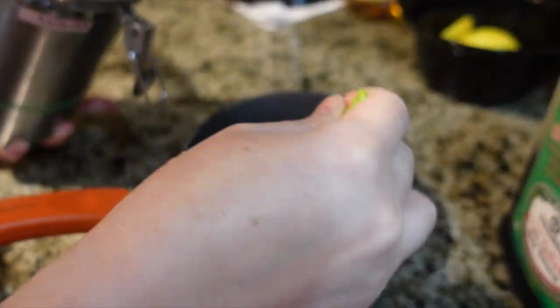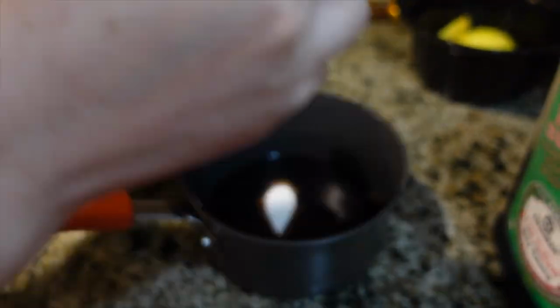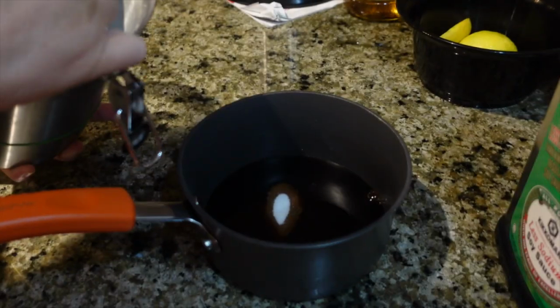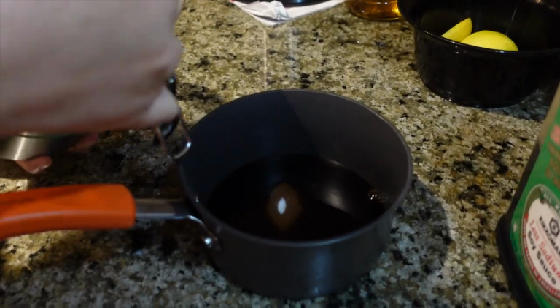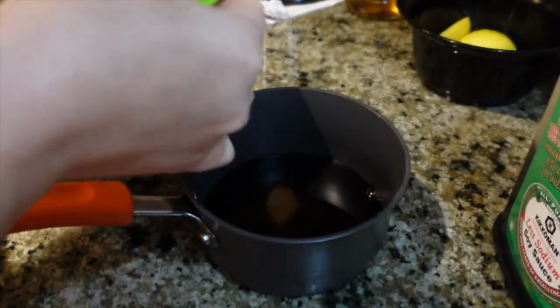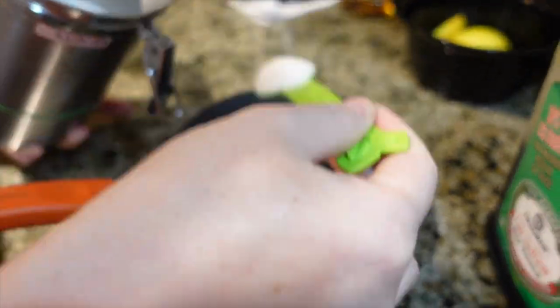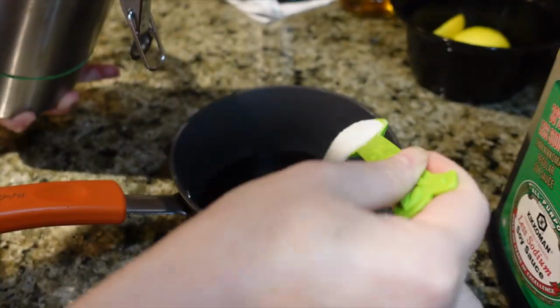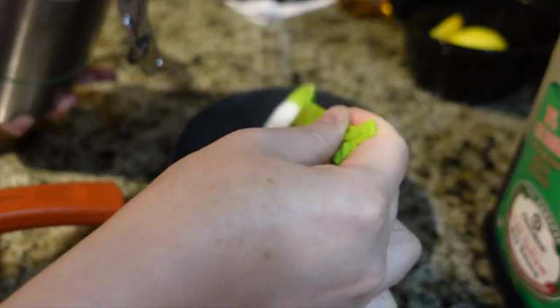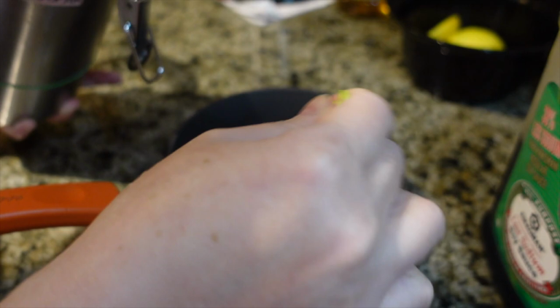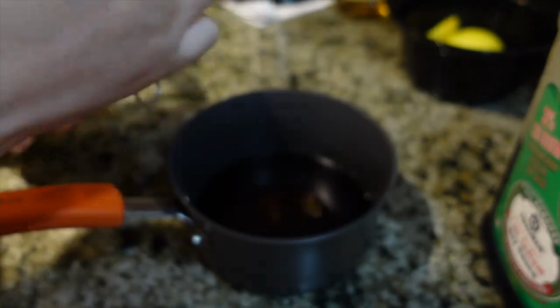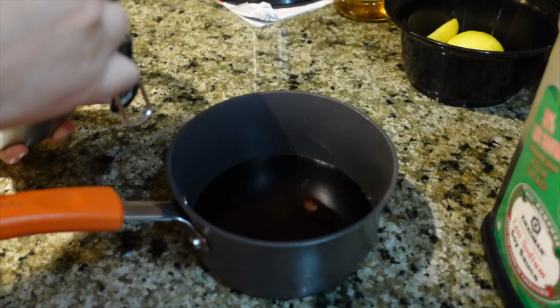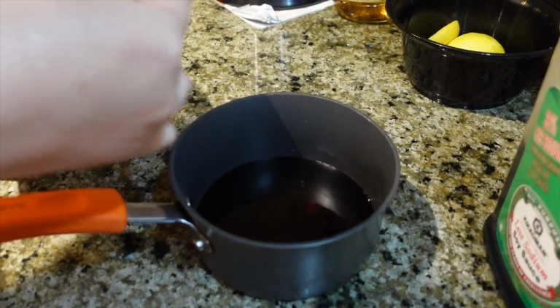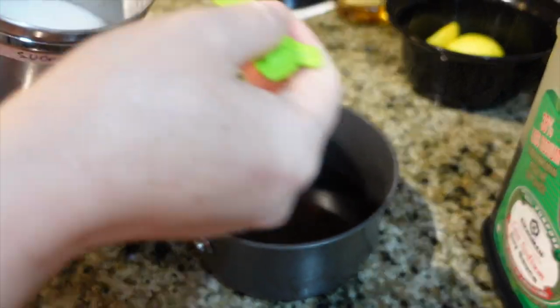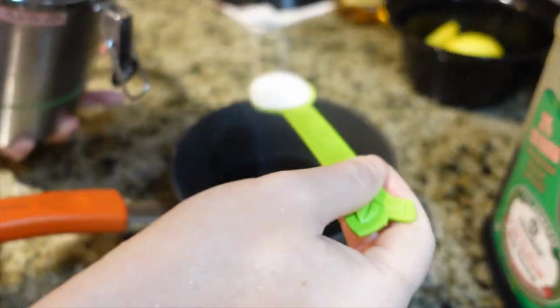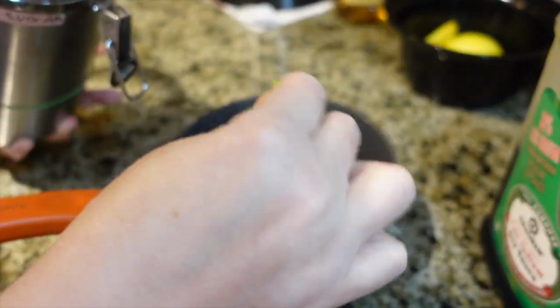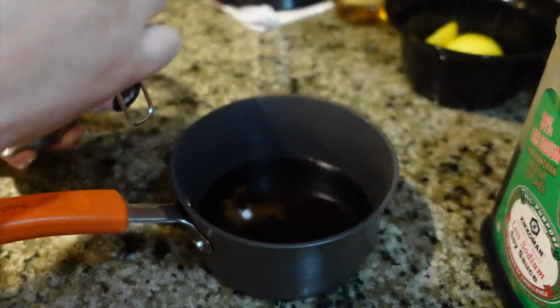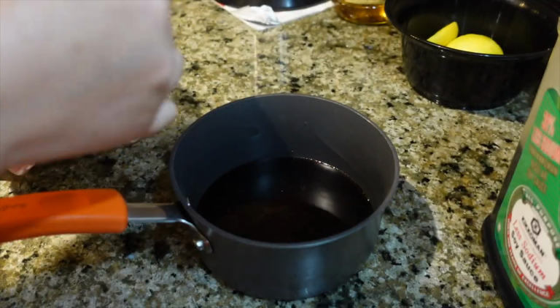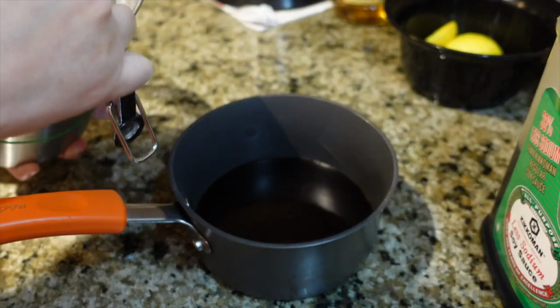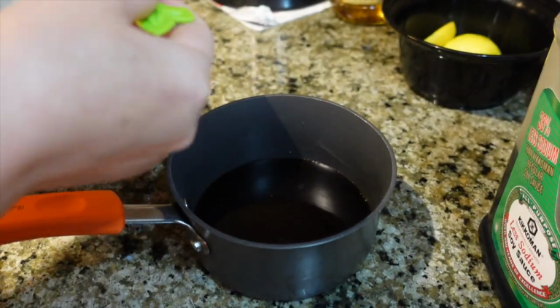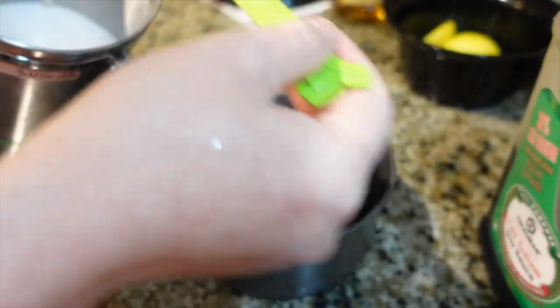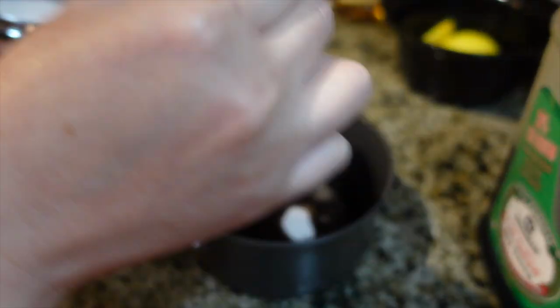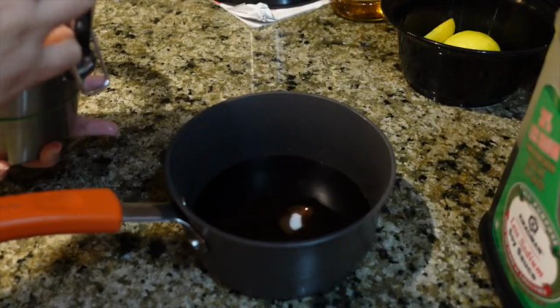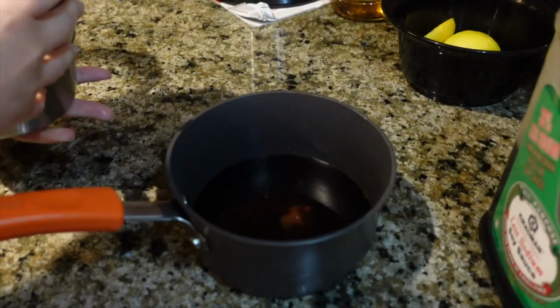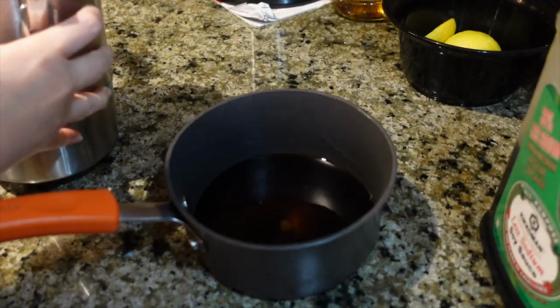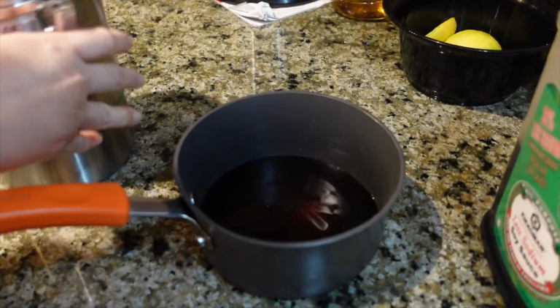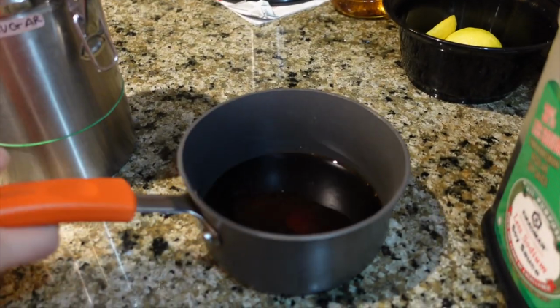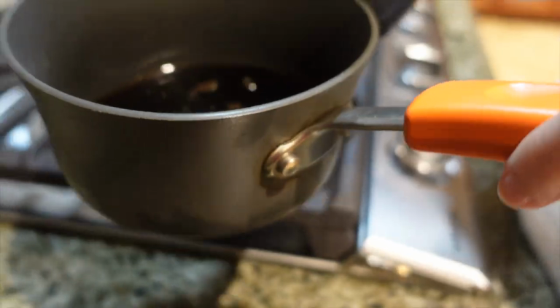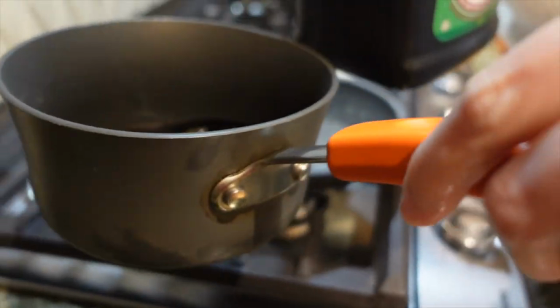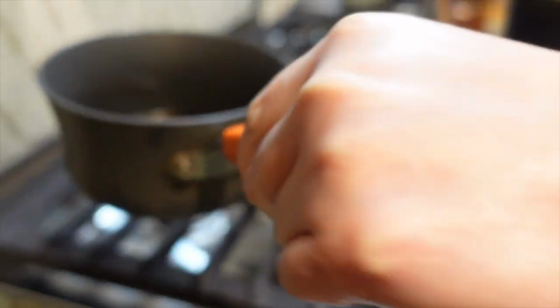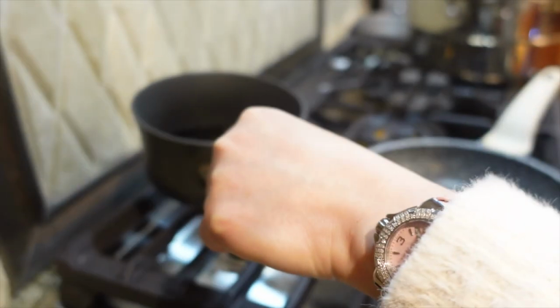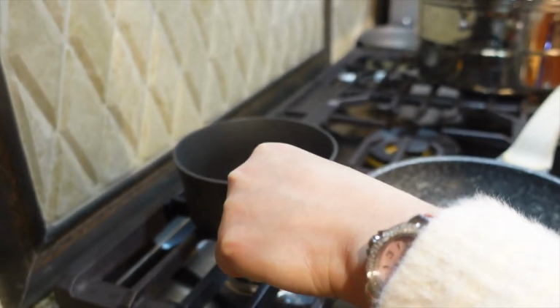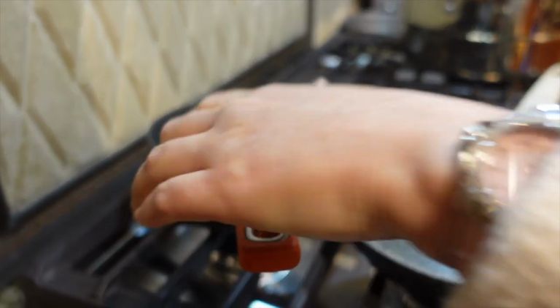Next, we're combining 1 cup of soy sauce with 3 tablespoons of sugar.